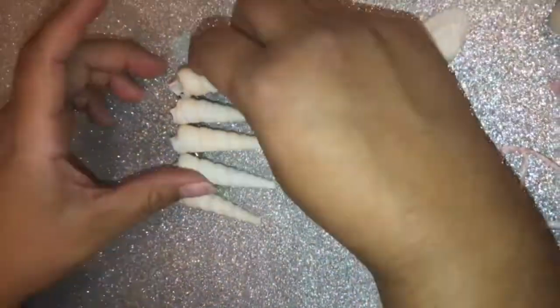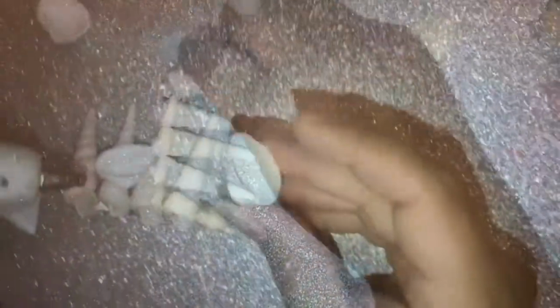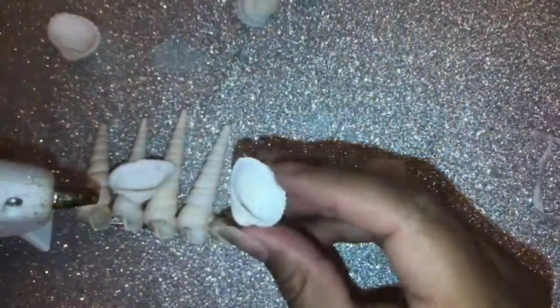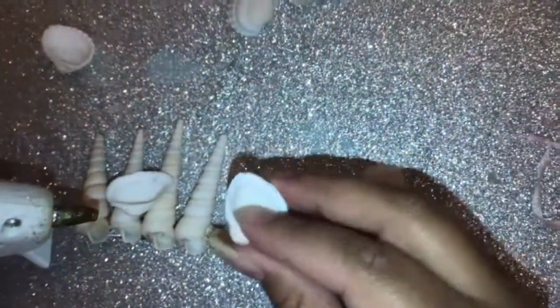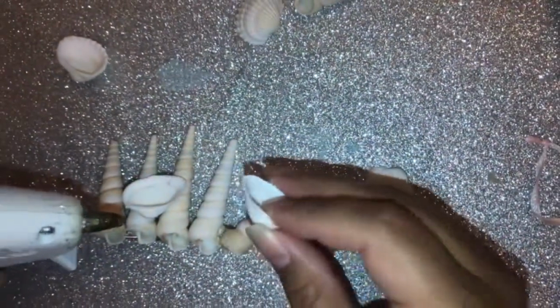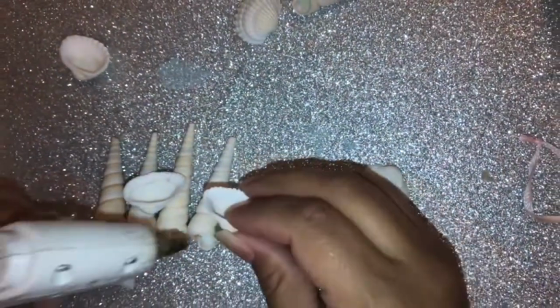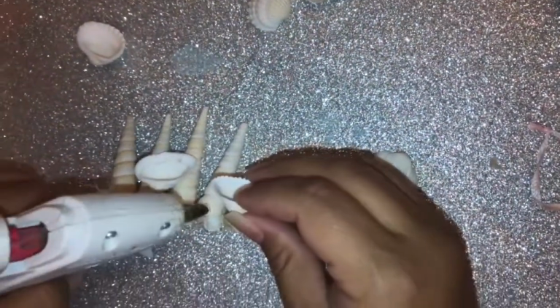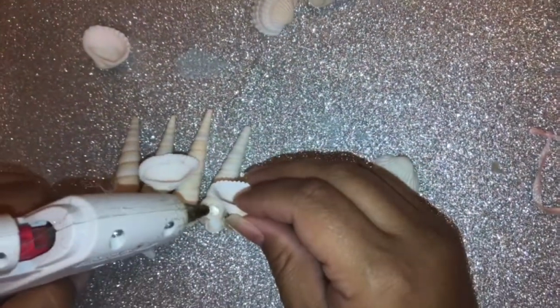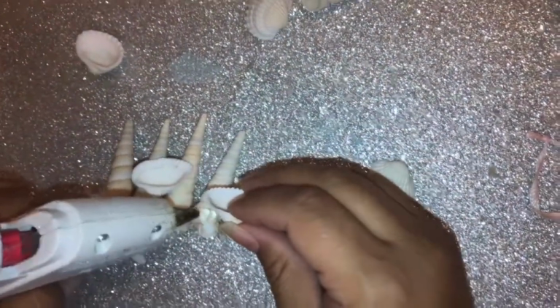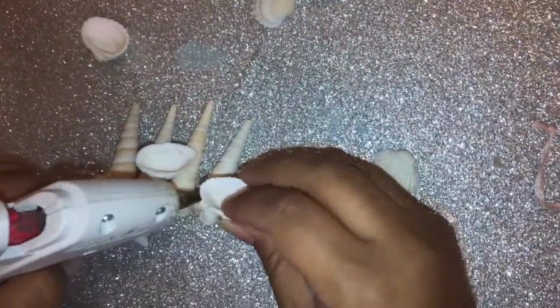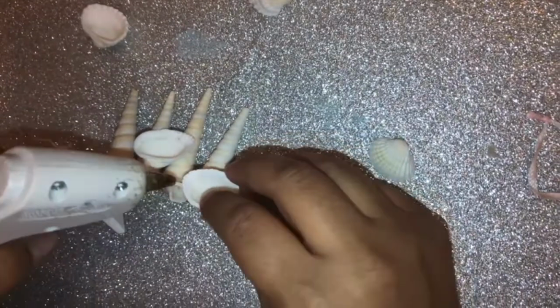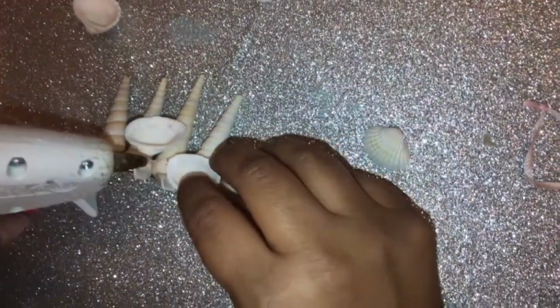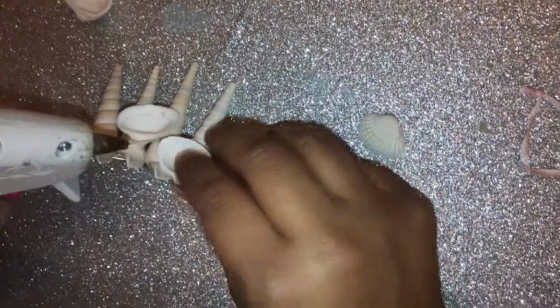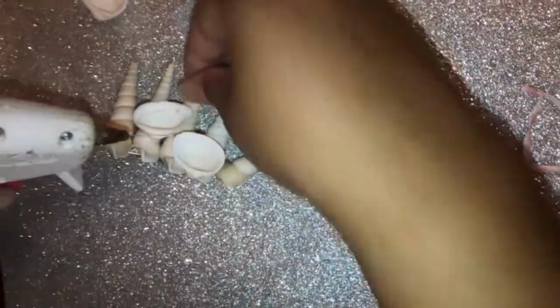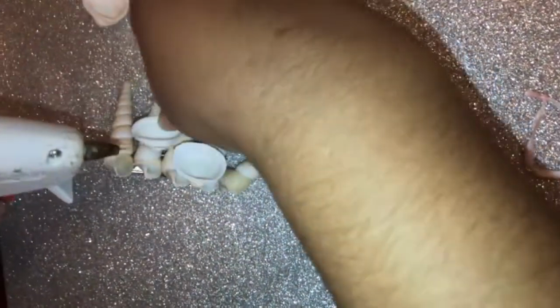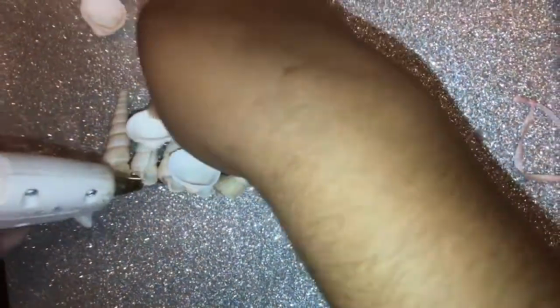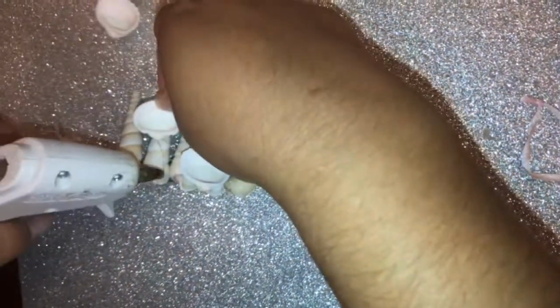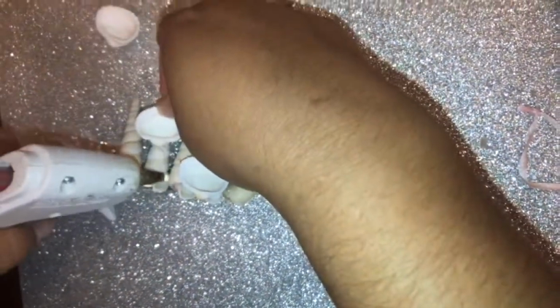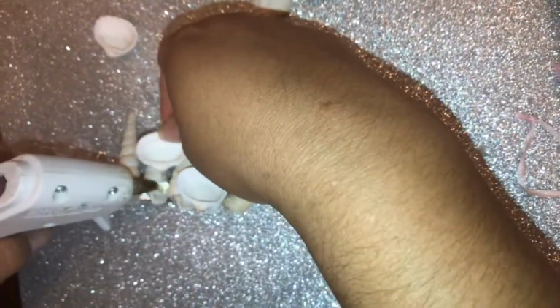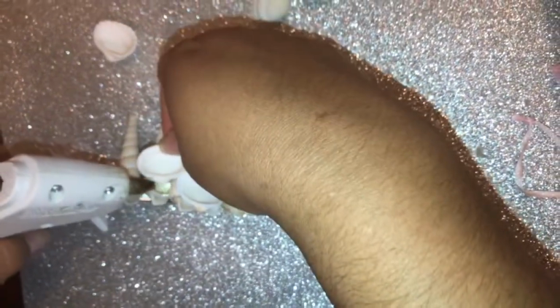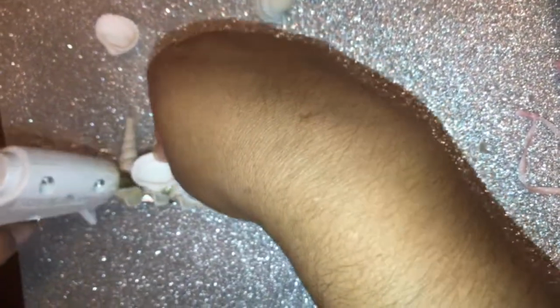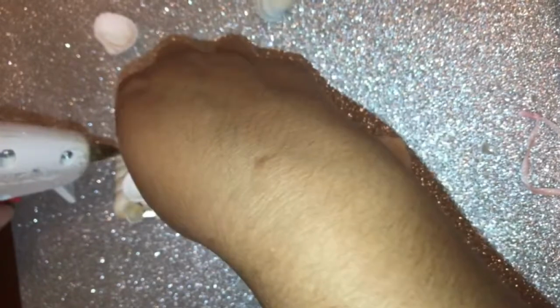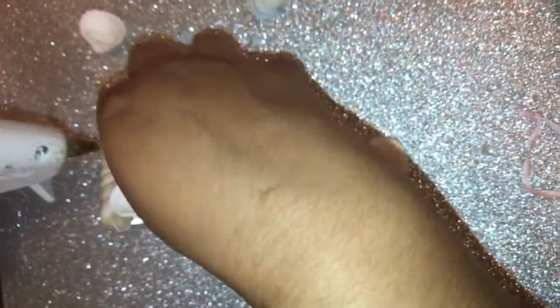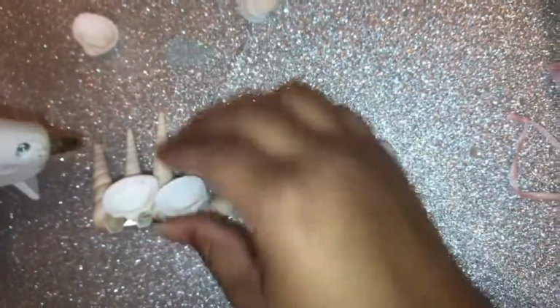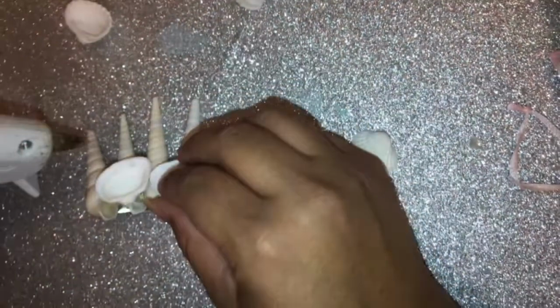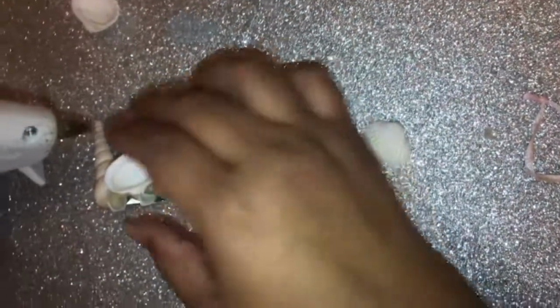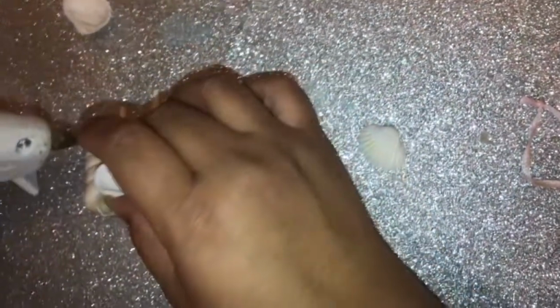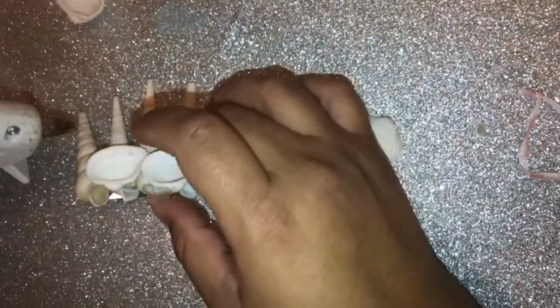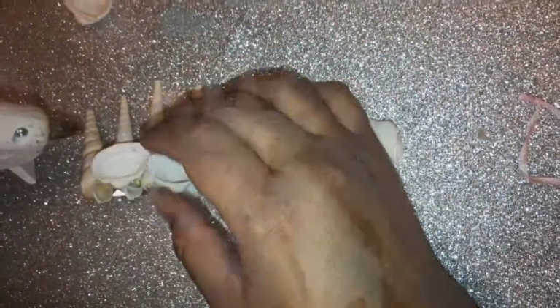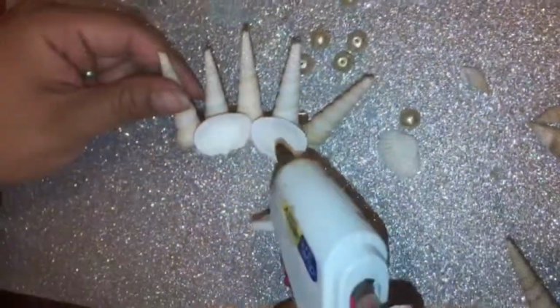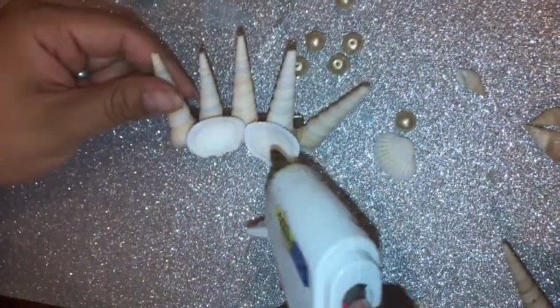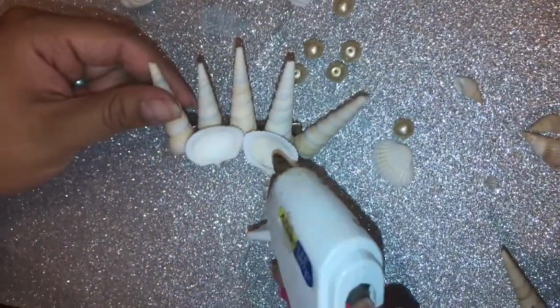Now we're going to get two similar ones and glue these on also. We're going to glue them in the middle — one right there, one right there. There we go. Now let's add the pearls.